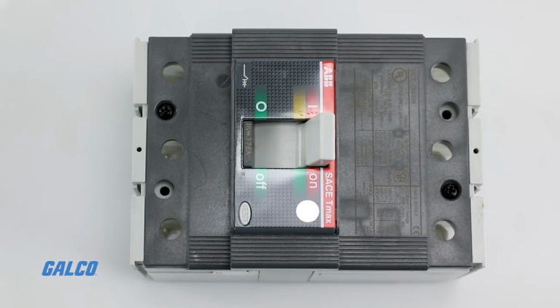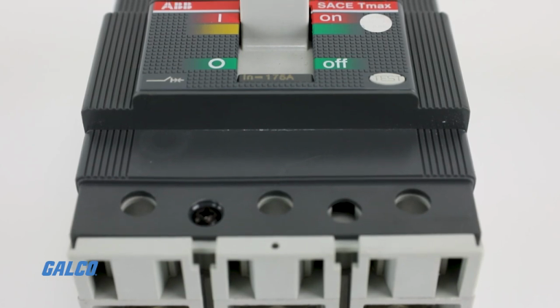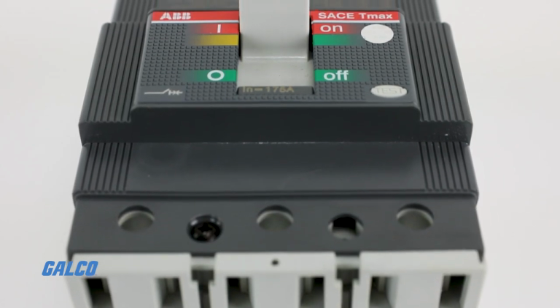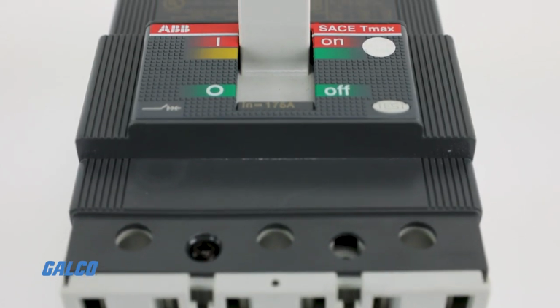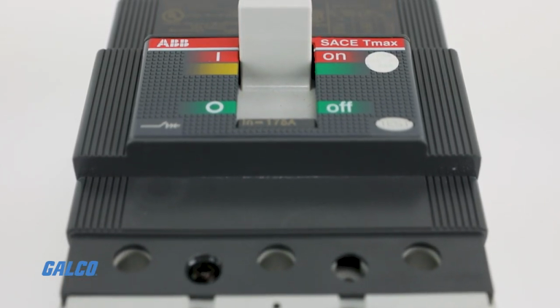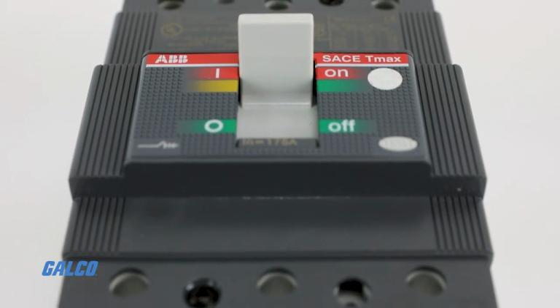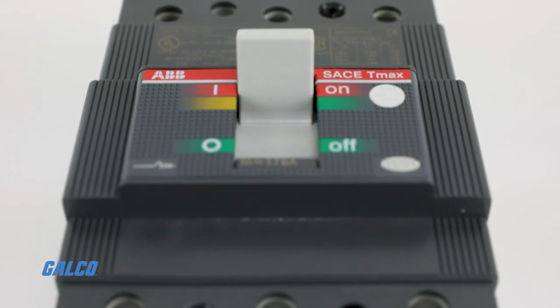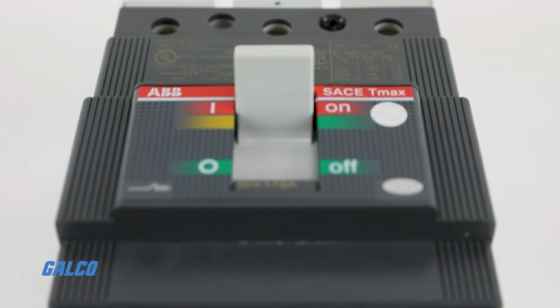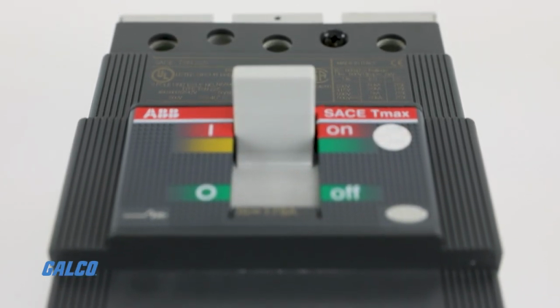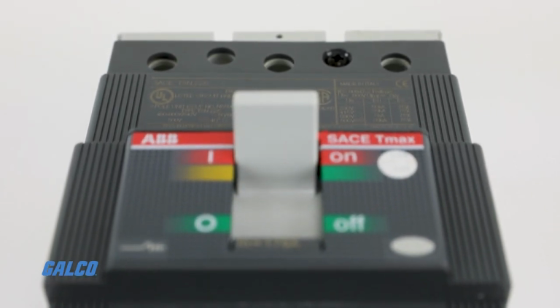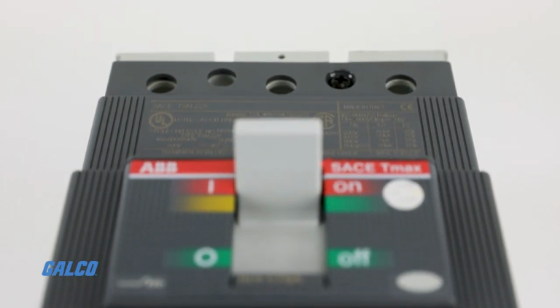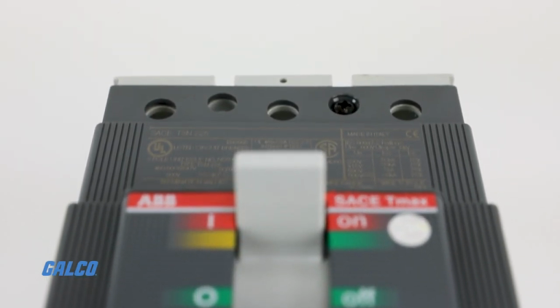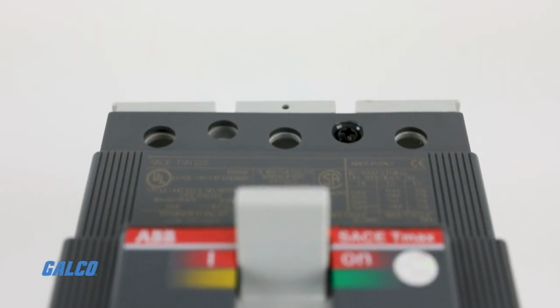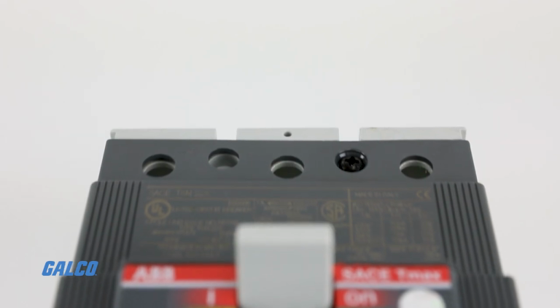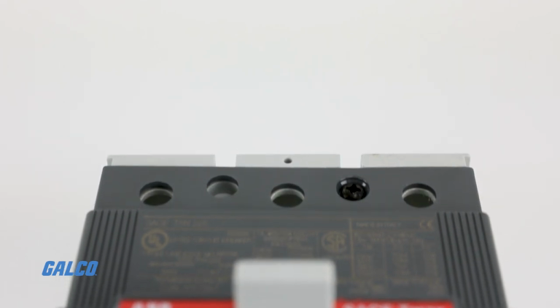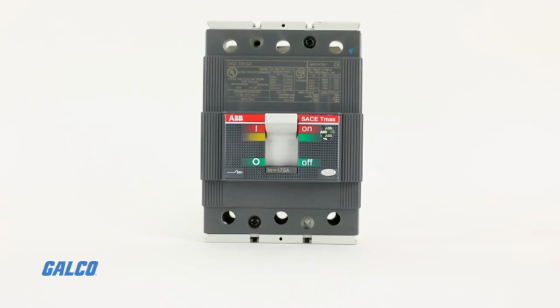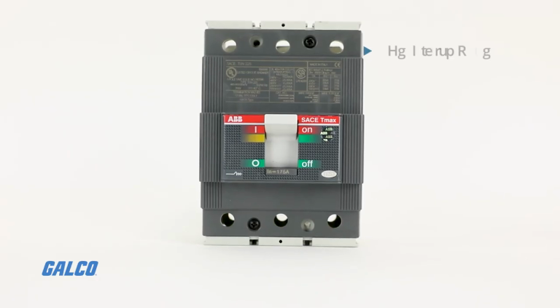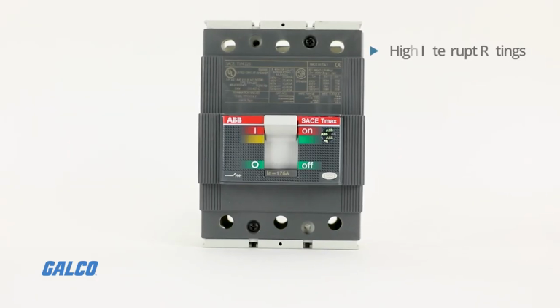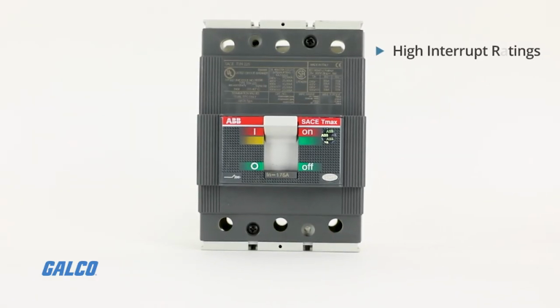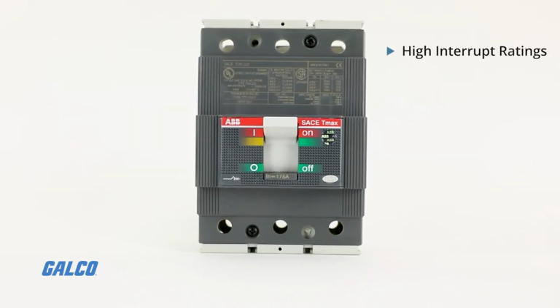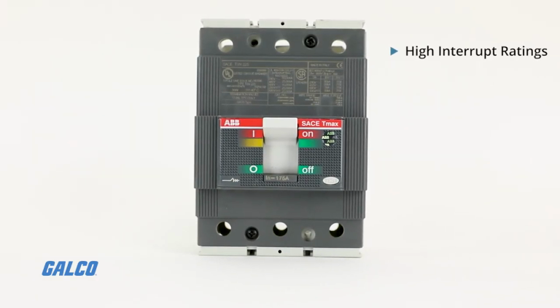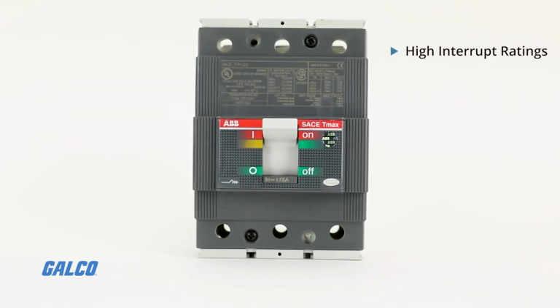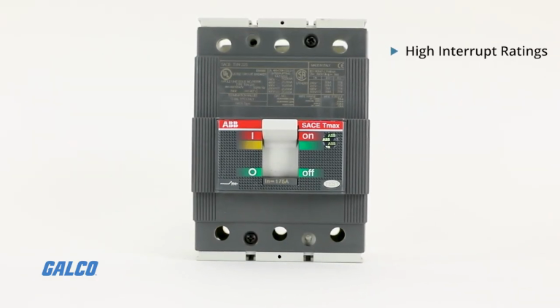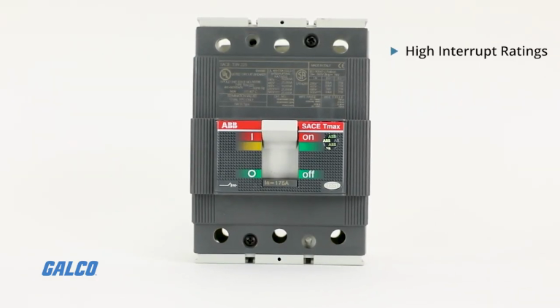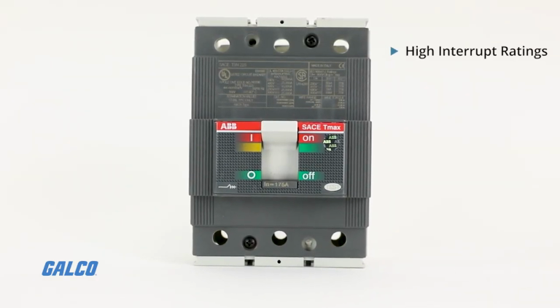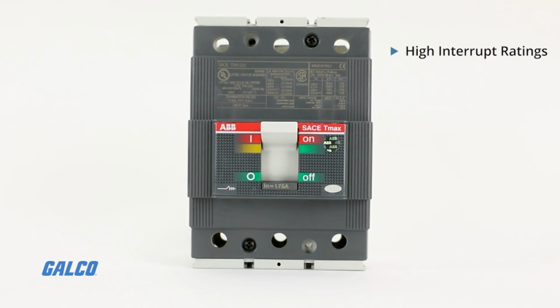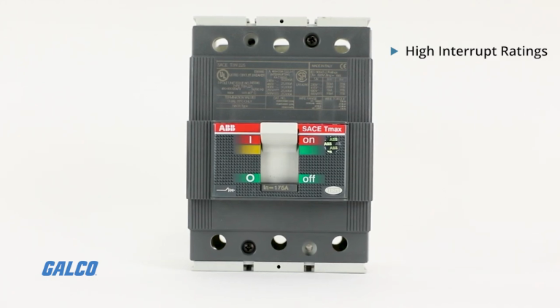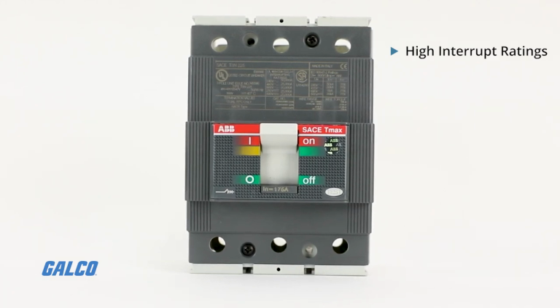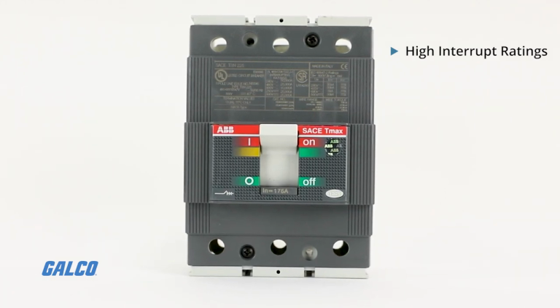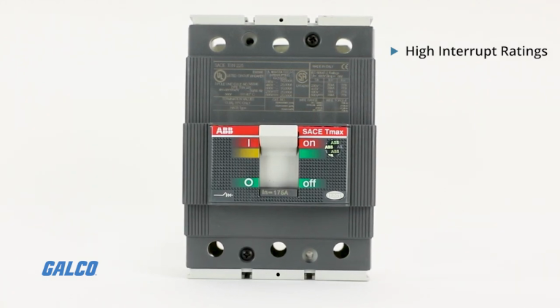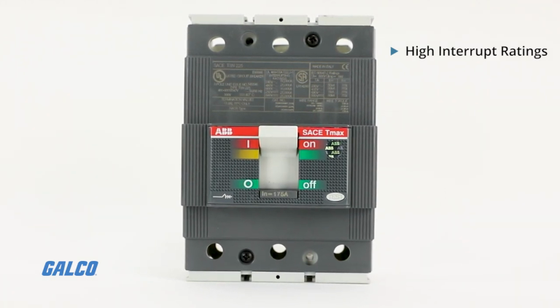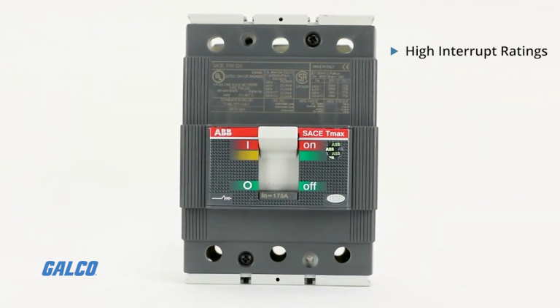Lines can be fed into either end of the breaker with D-rating performance characteristics. And high interrupt ratings, up to 150 kiloamps interrupt capacity at 480 volts AC.